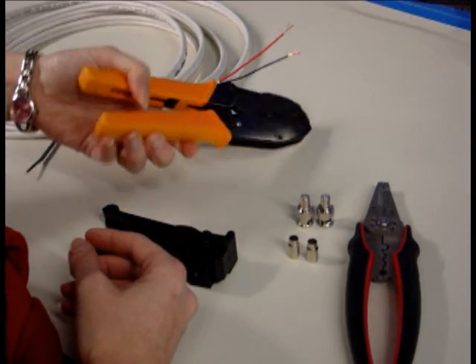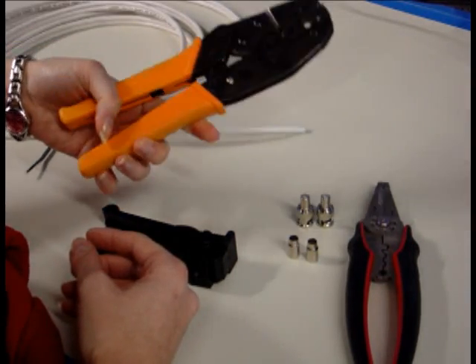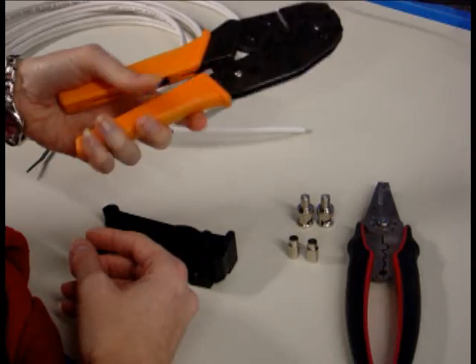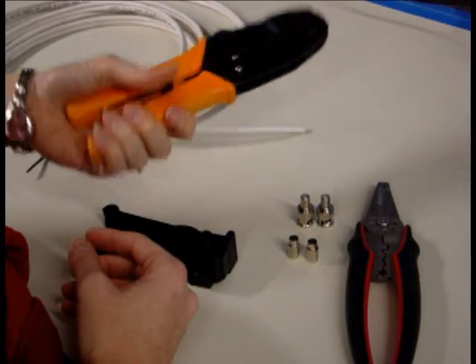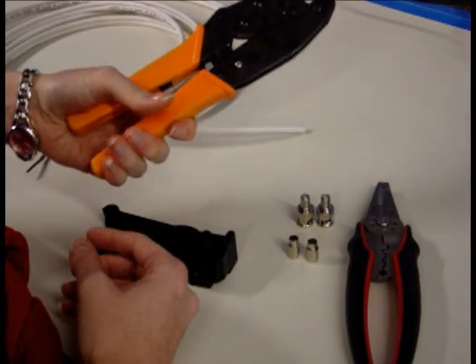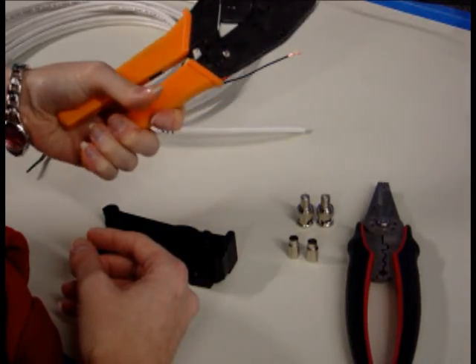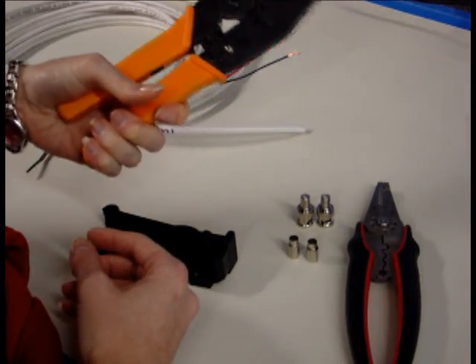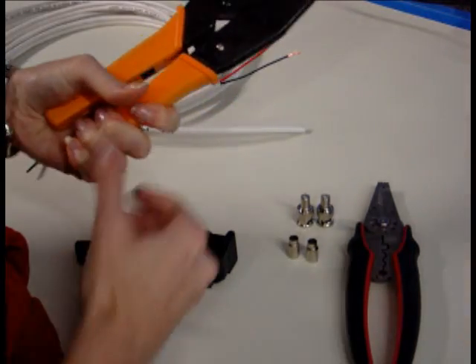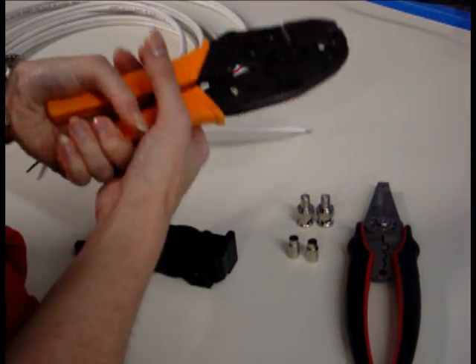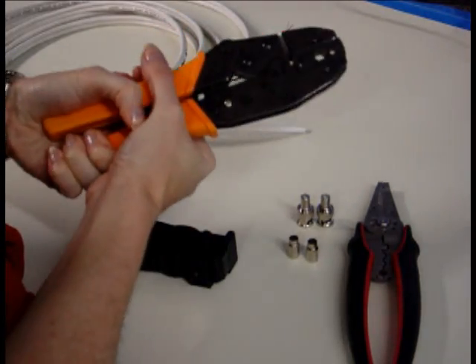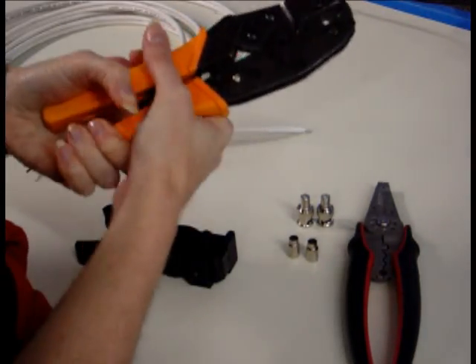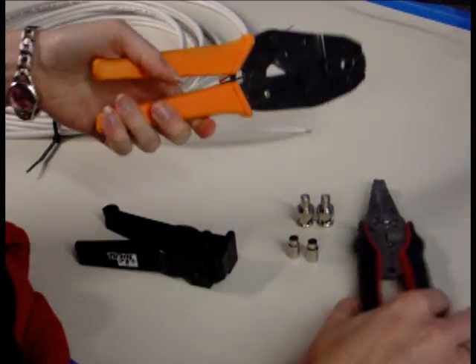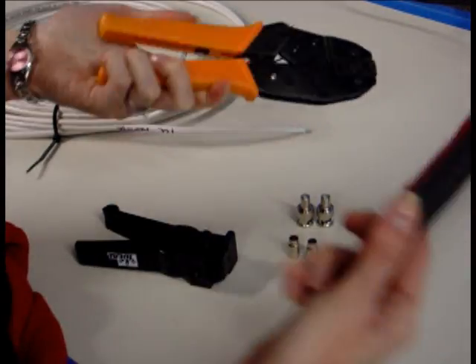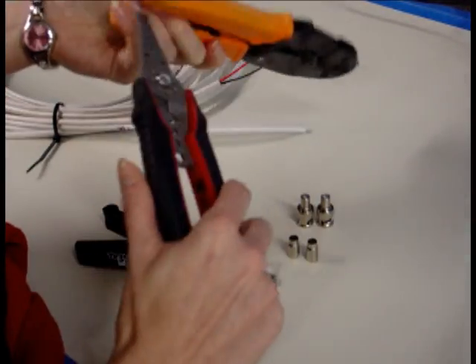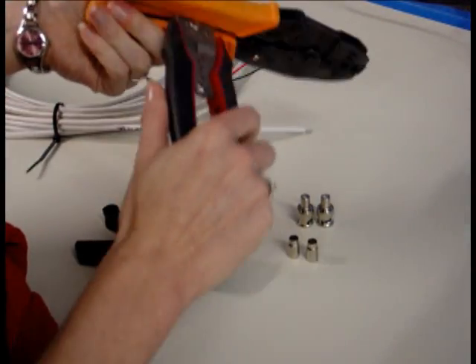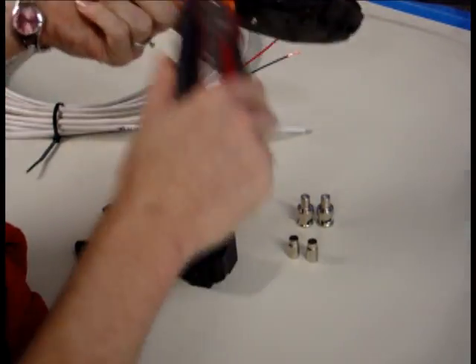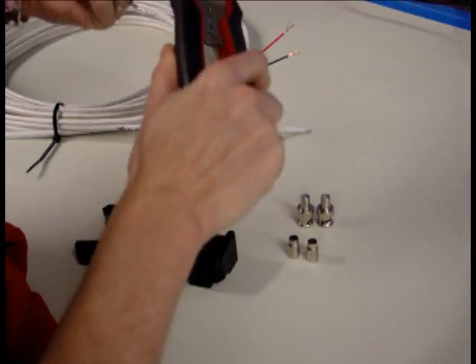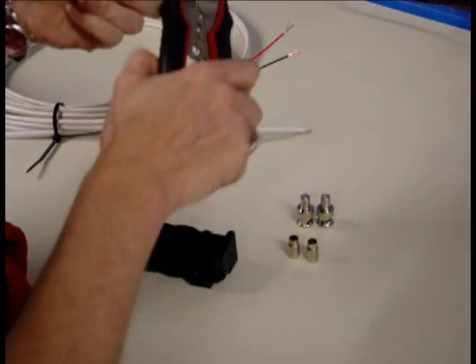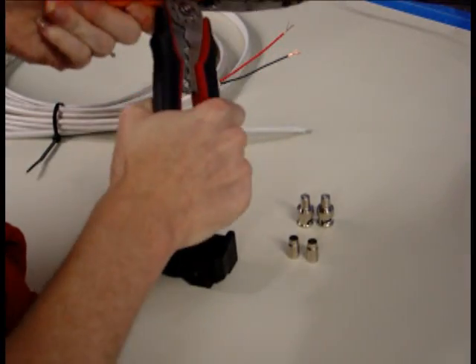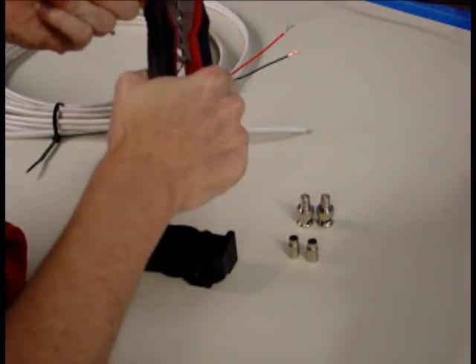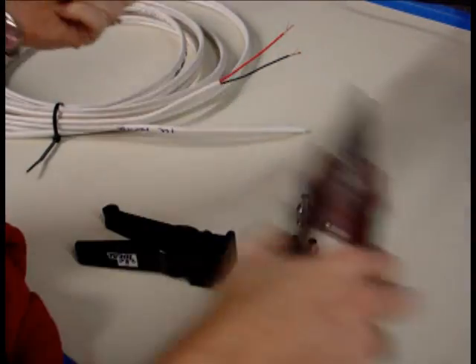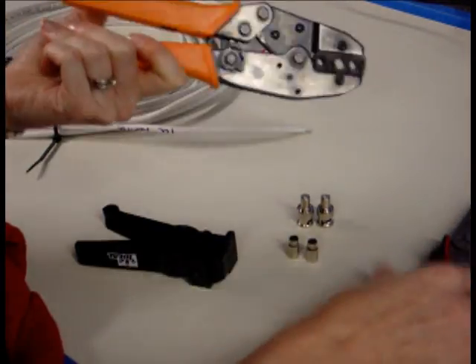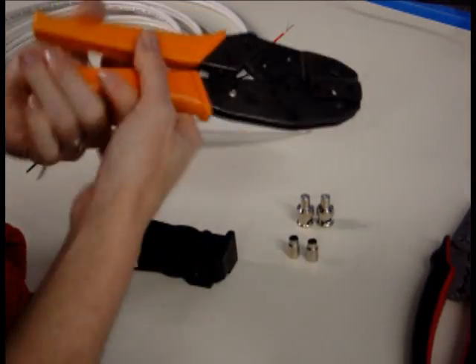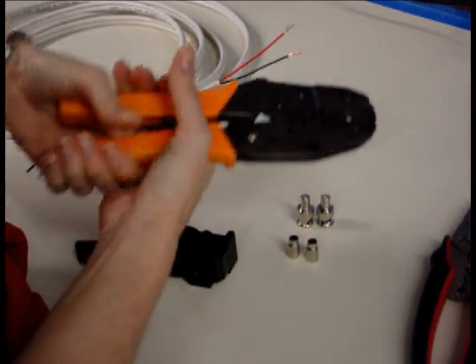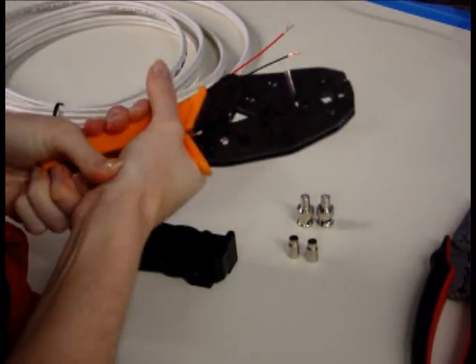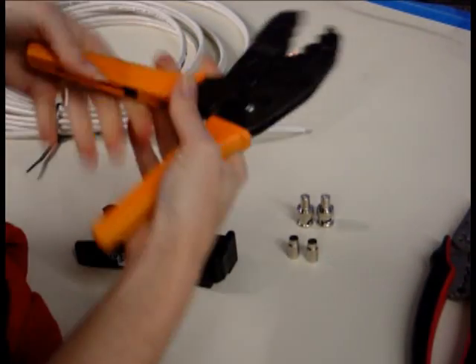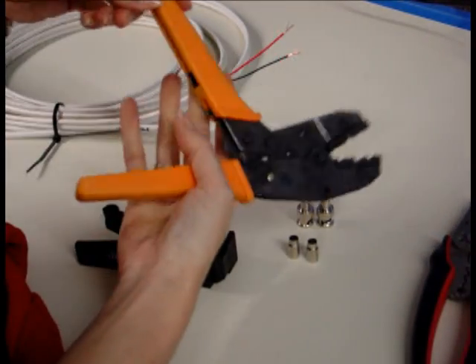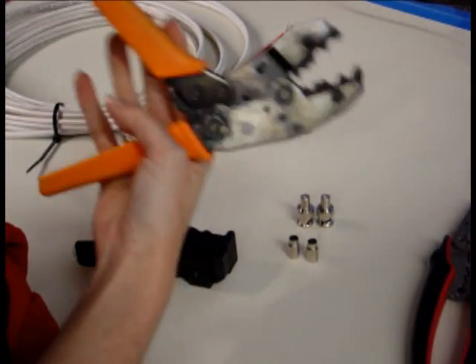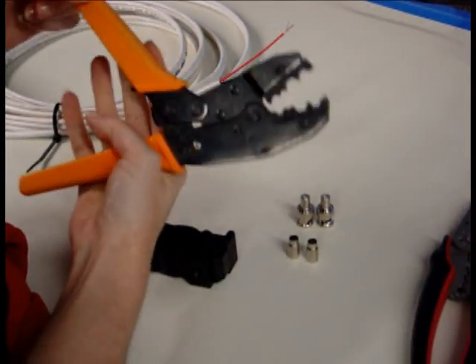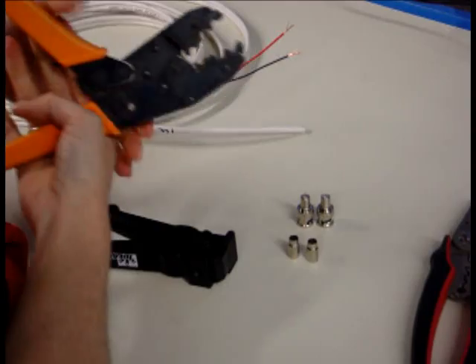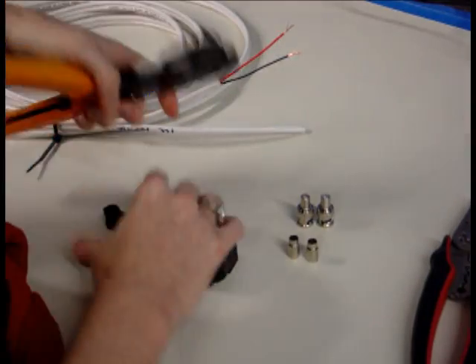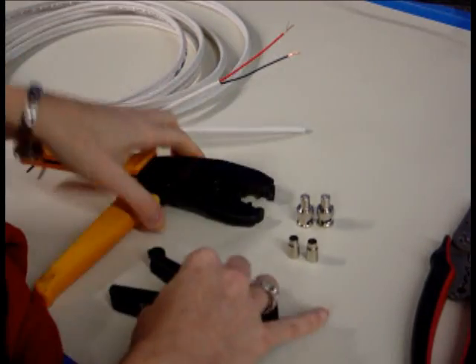The tool I use is a ratcheting crimper. You can use something to knock it out if you want, or you can just squeeze, and once the ratchet lets go, you are ready to go.